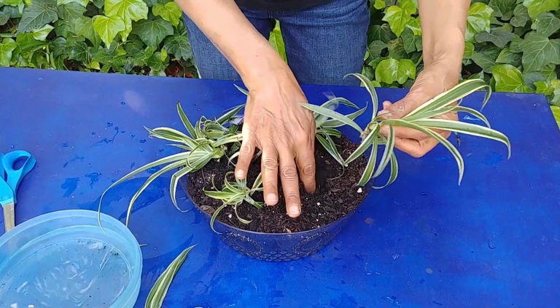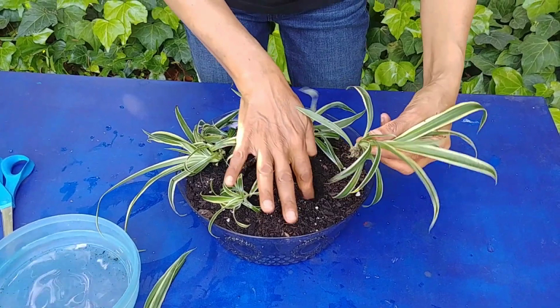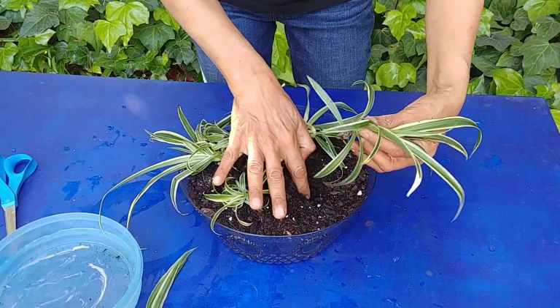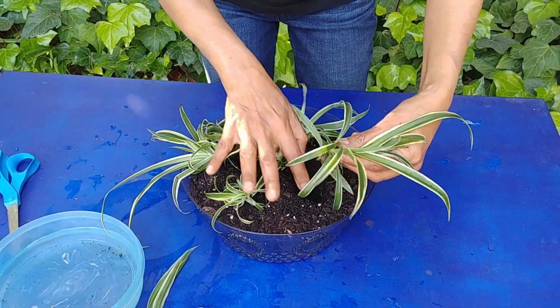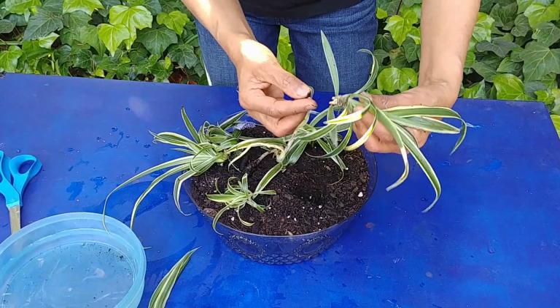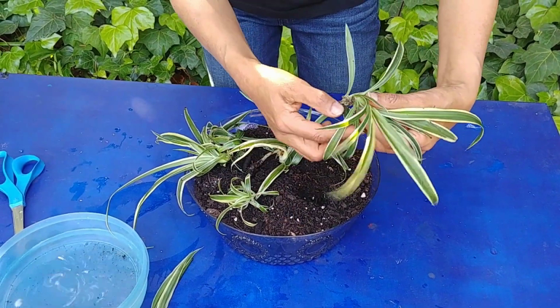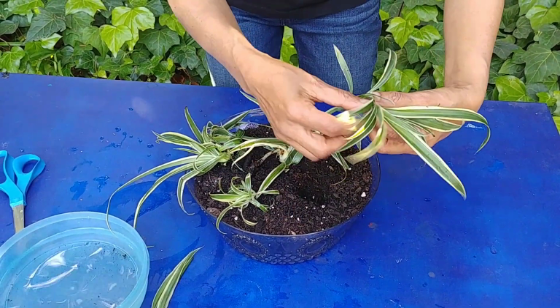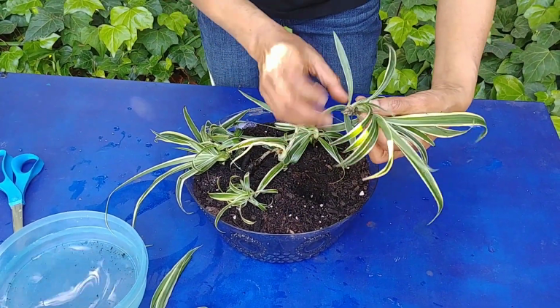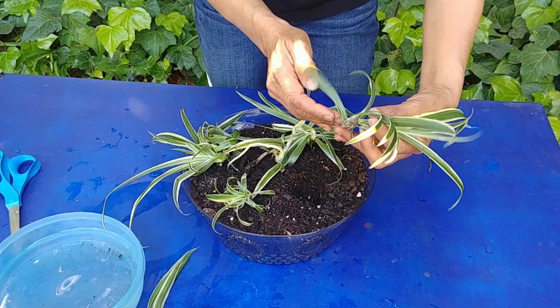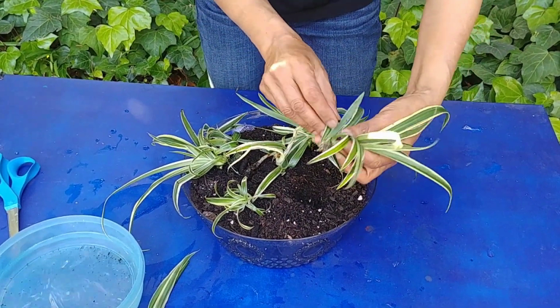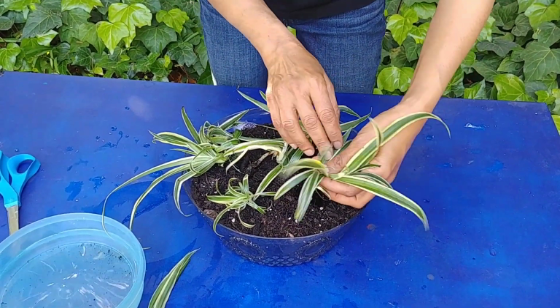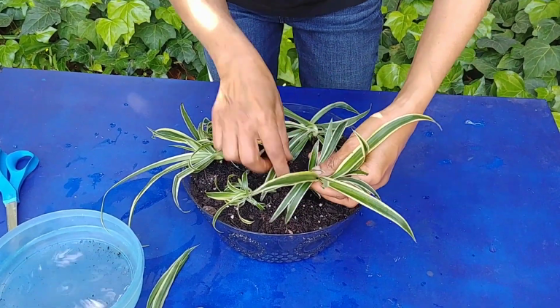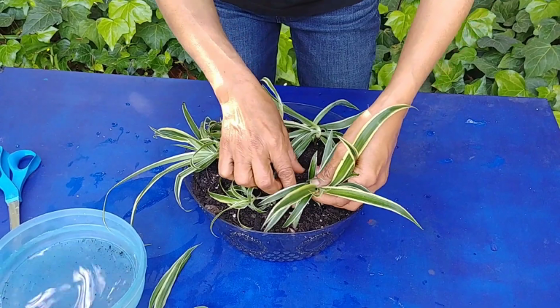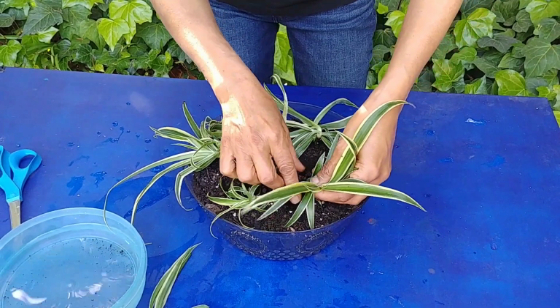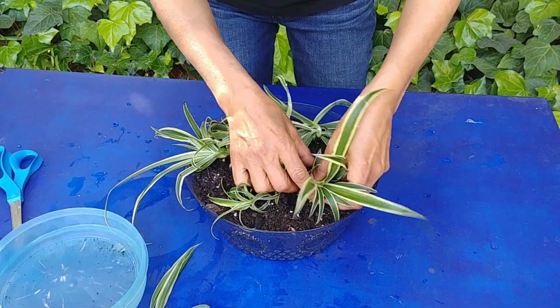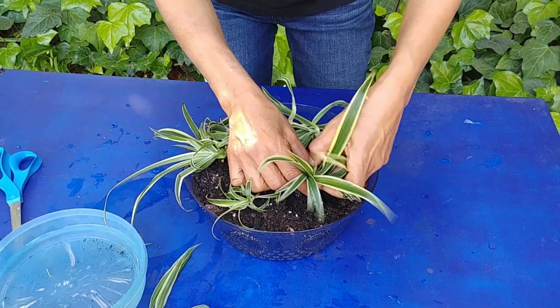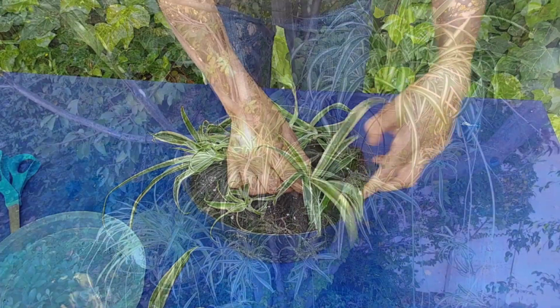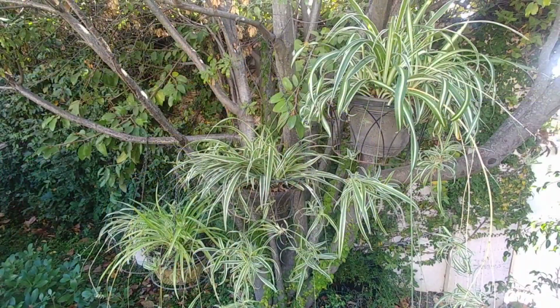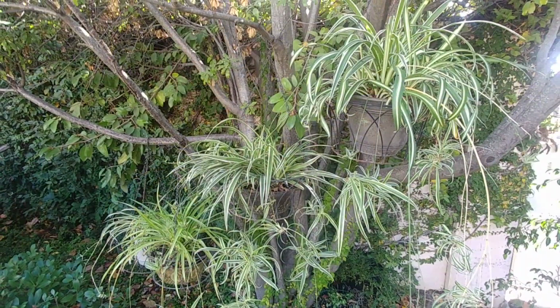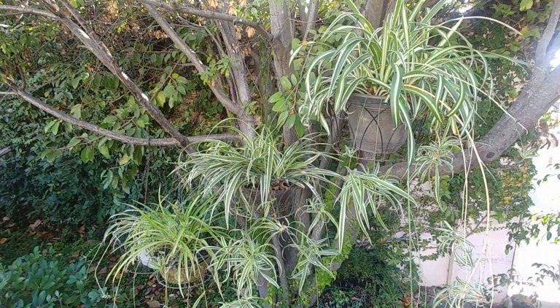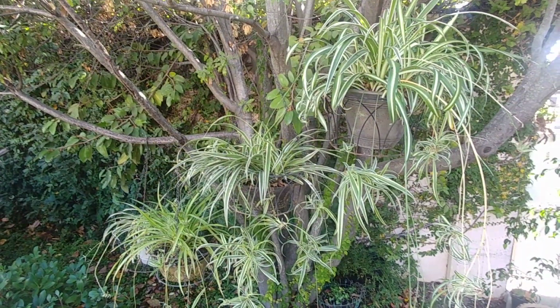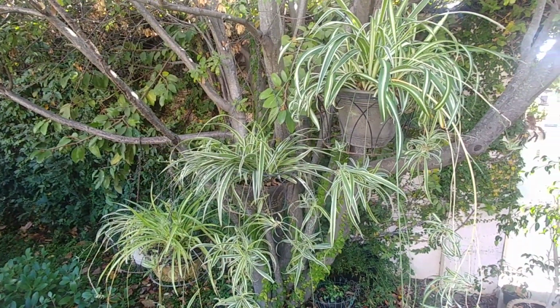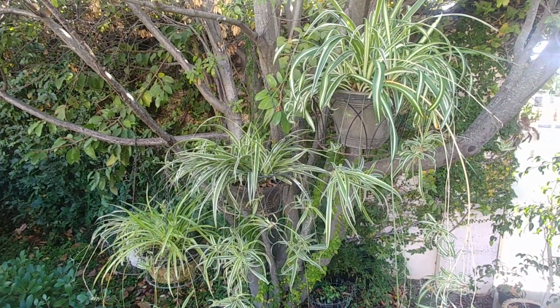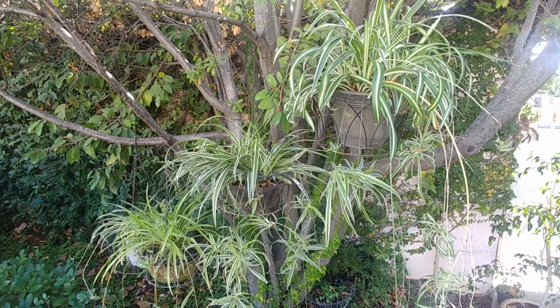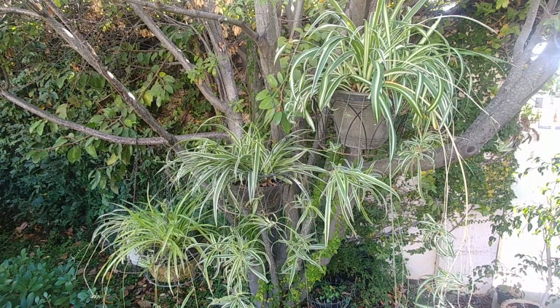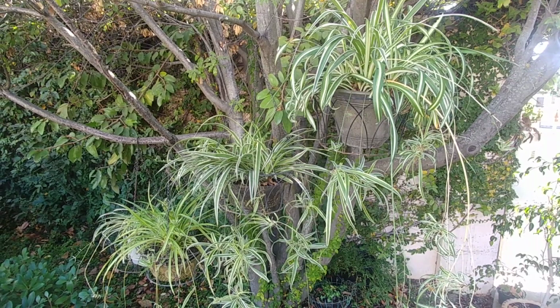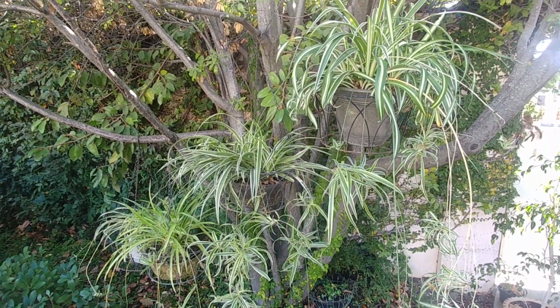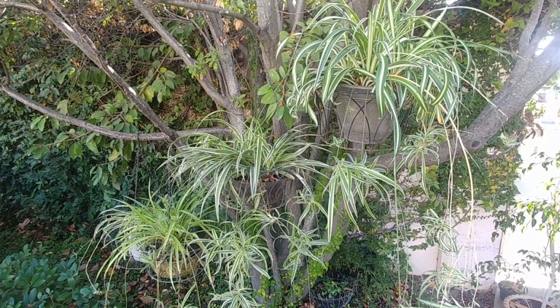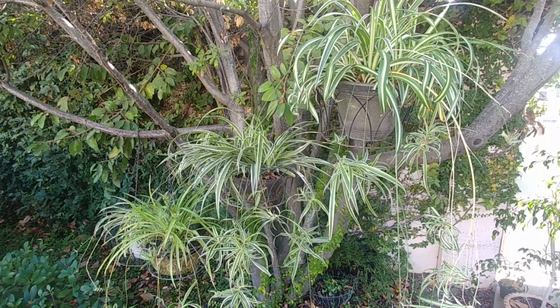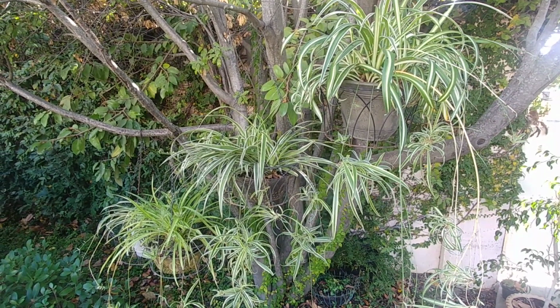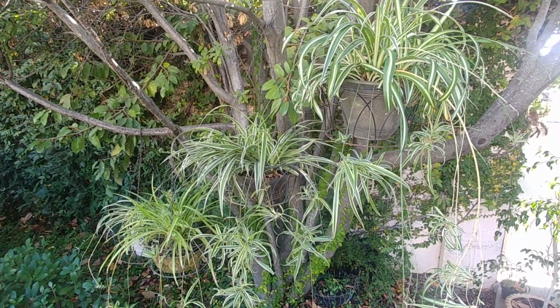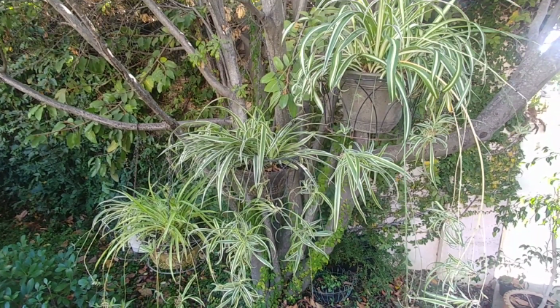Or just take the plantlets and put them in good soil, water them, and keep them in a shaded area — they will thrive there. If you want to know more details about growing spider plants, I will post some video links in the description.